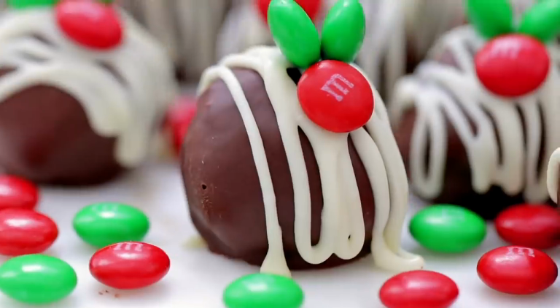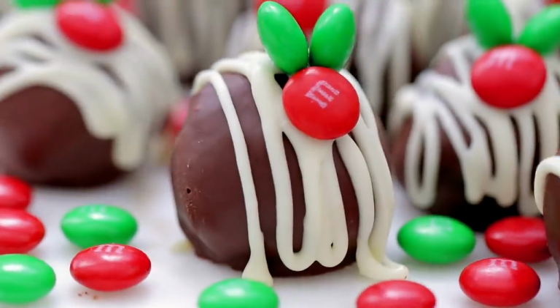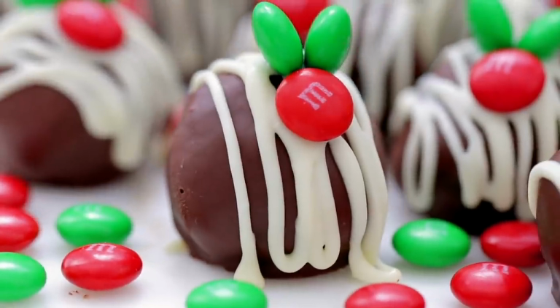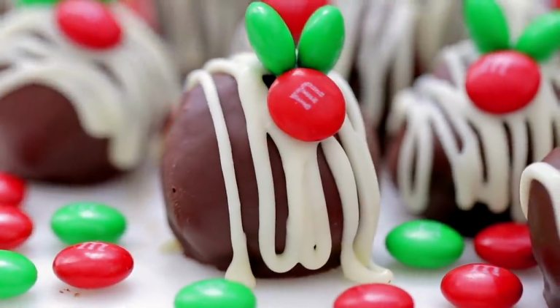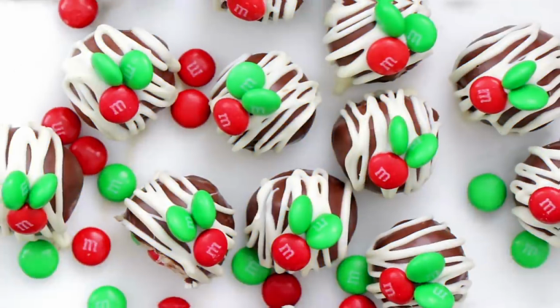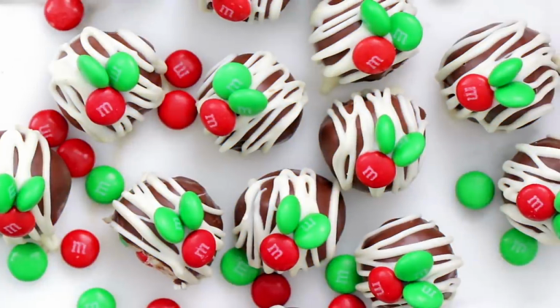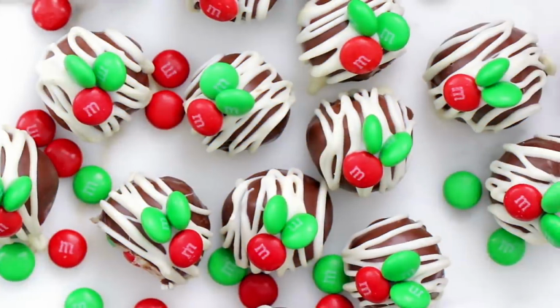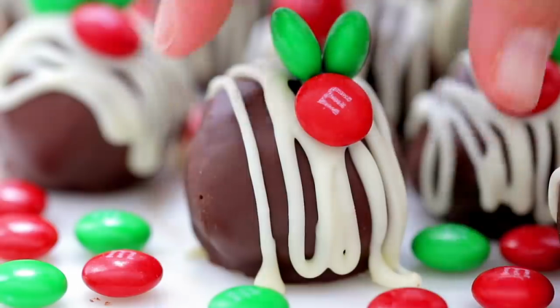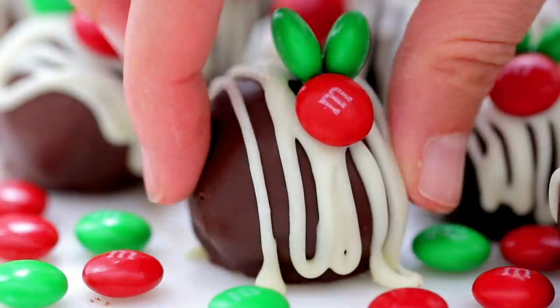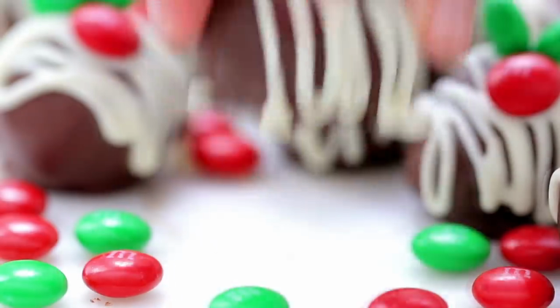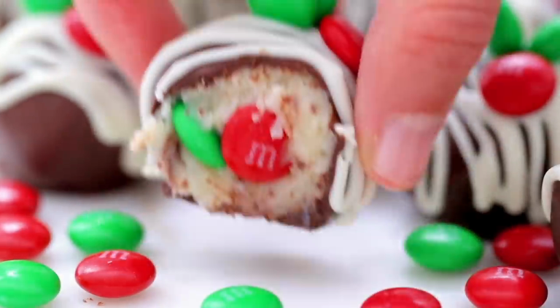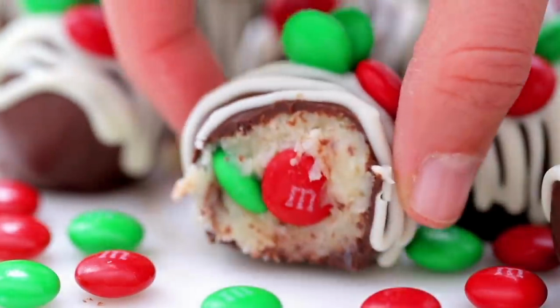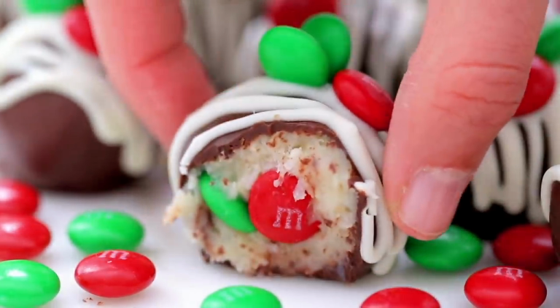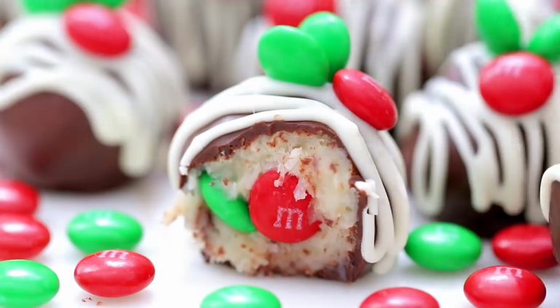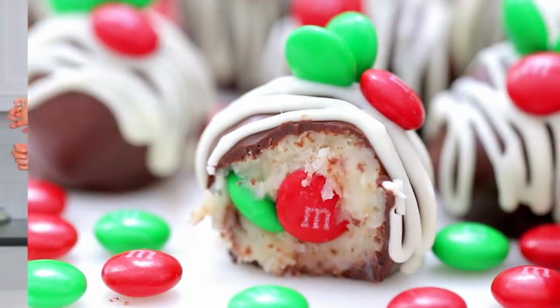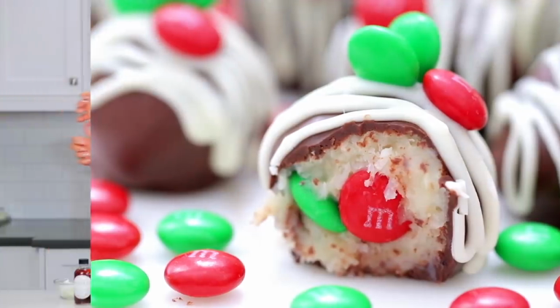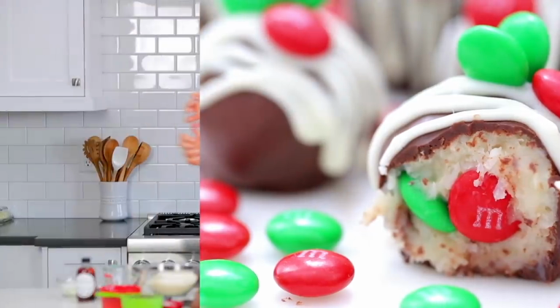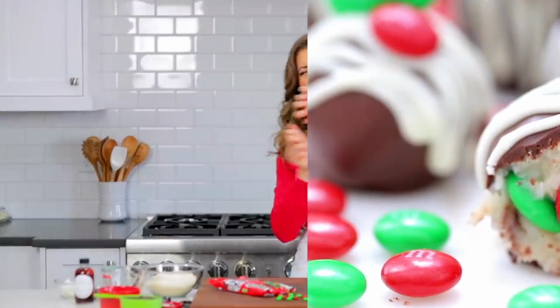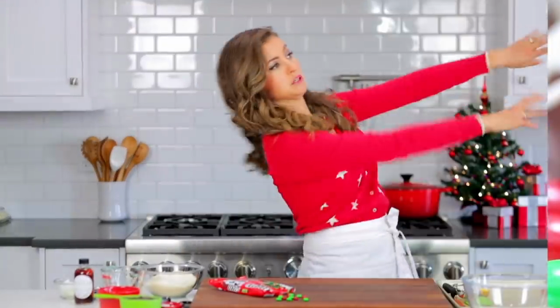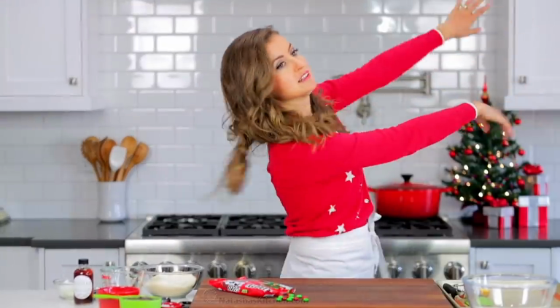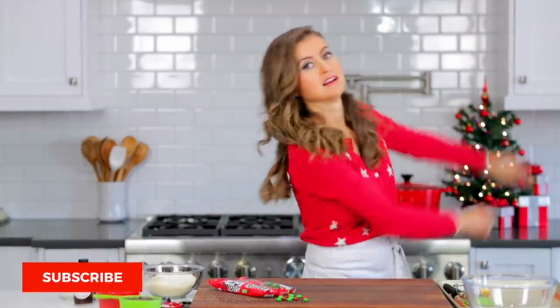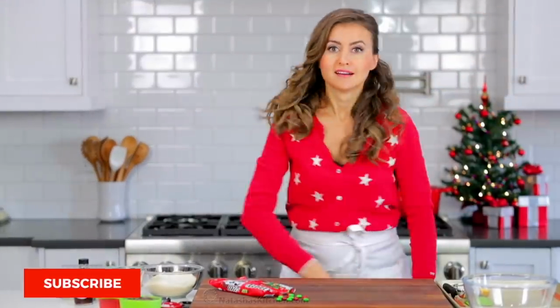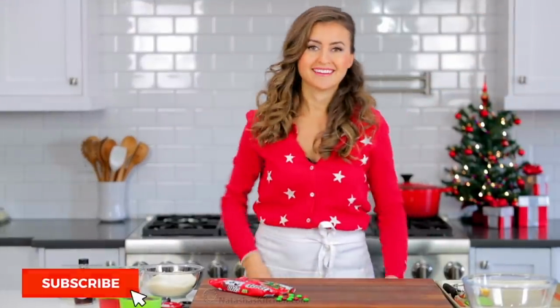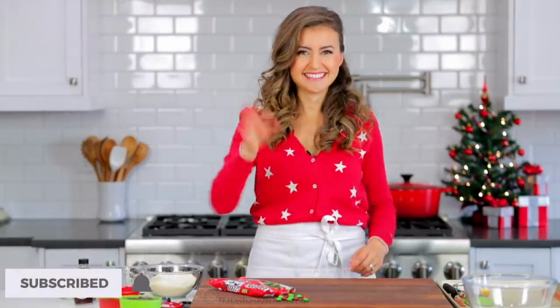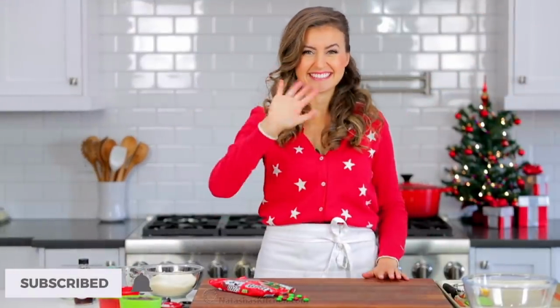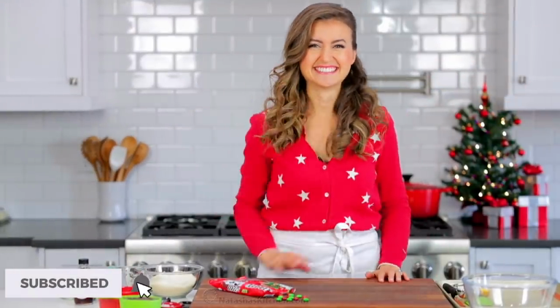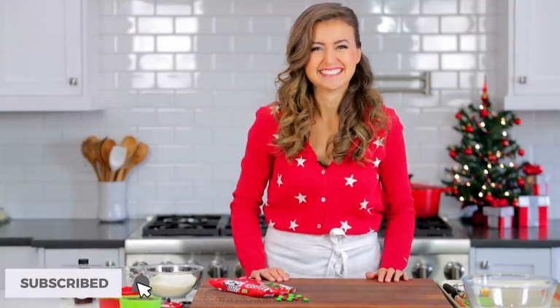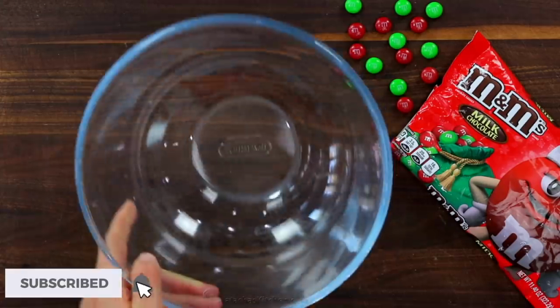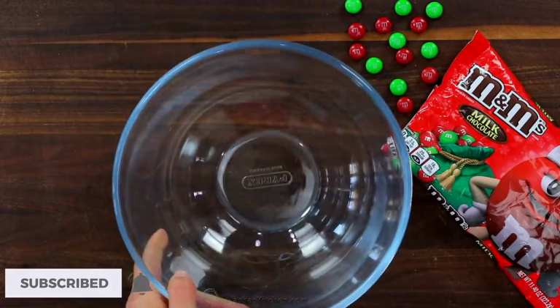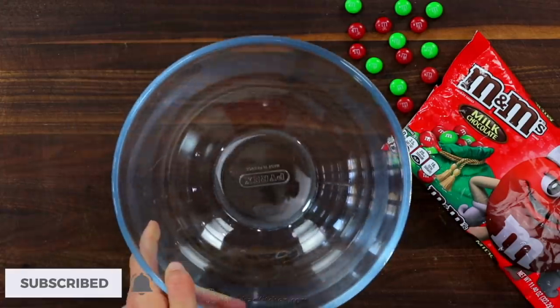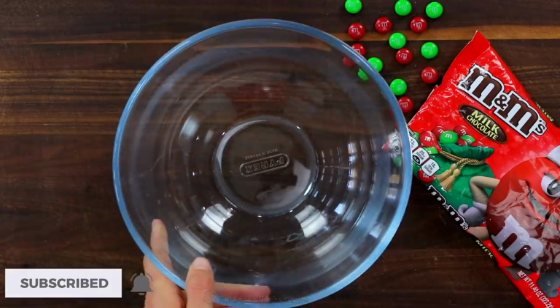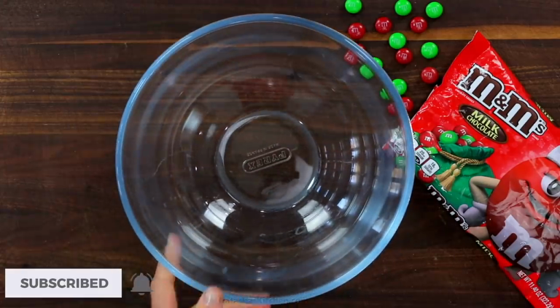Today you will learn how to make chocolate coconut balls. Hi, this is Natasha of natashaskitchen.com and I'm sharing our favorite no-bake holiday candy.